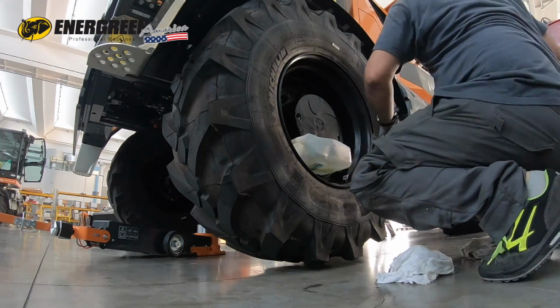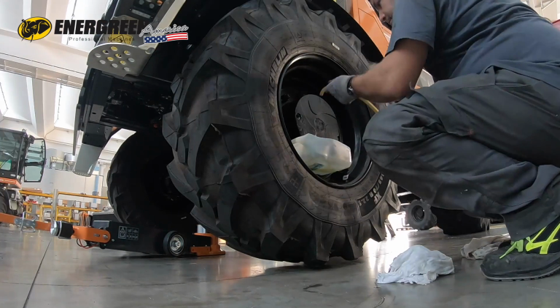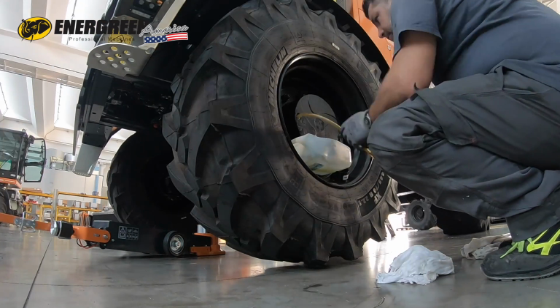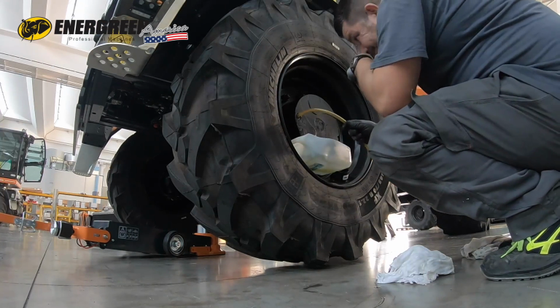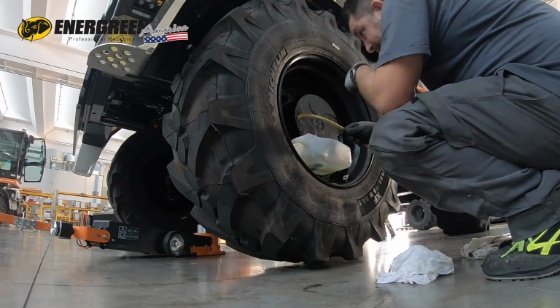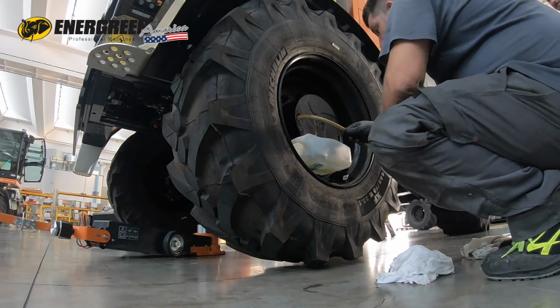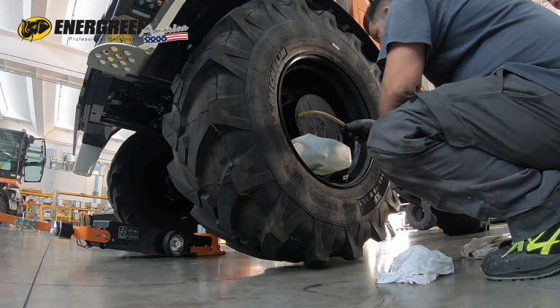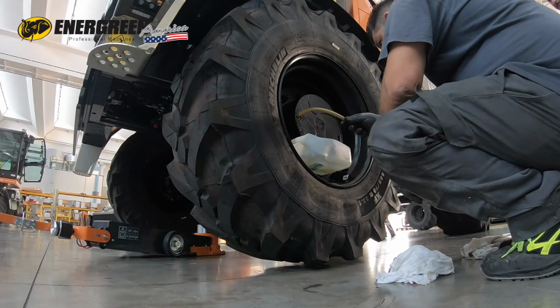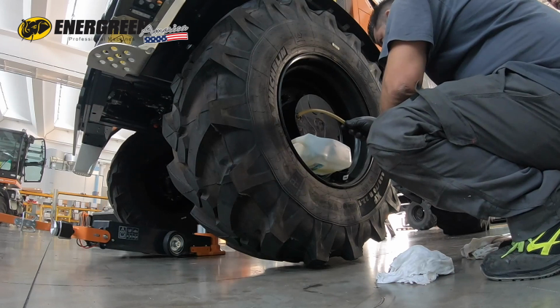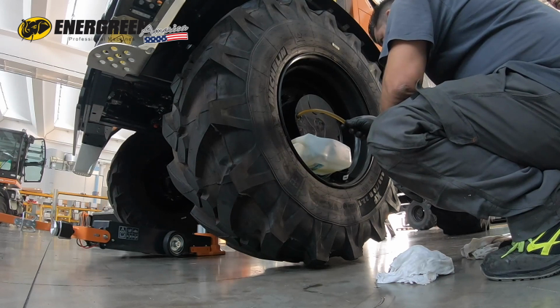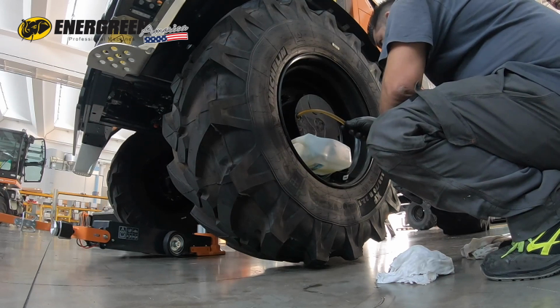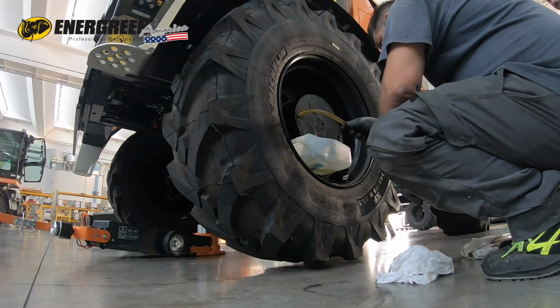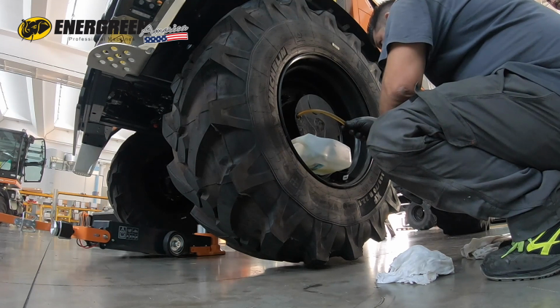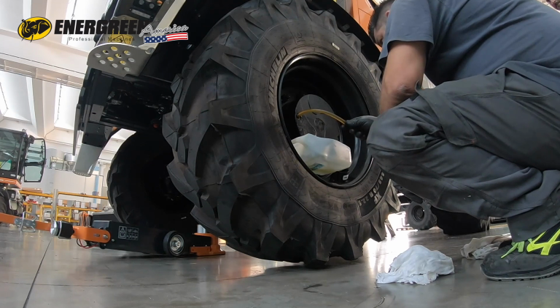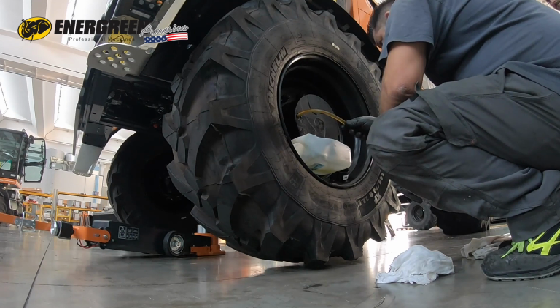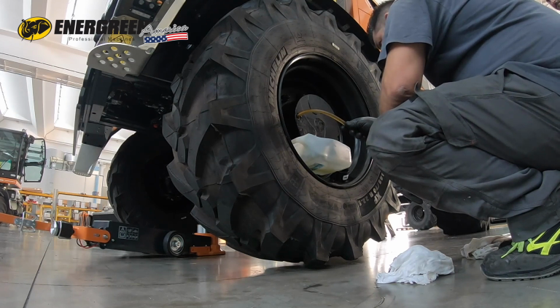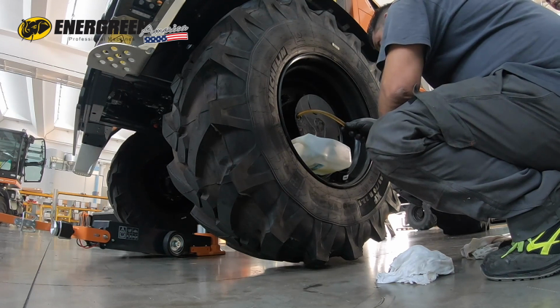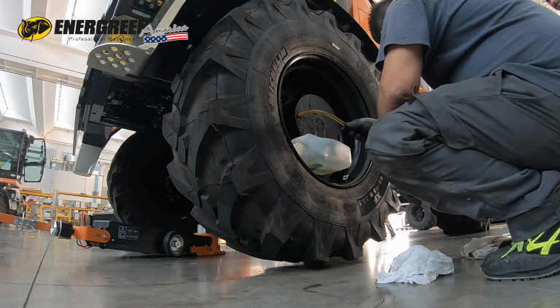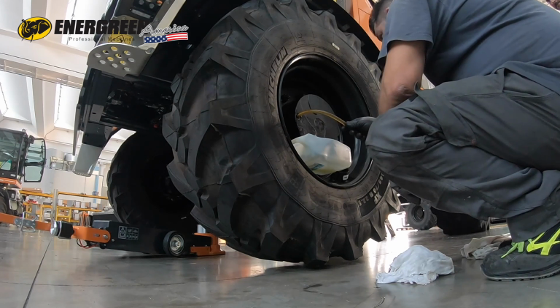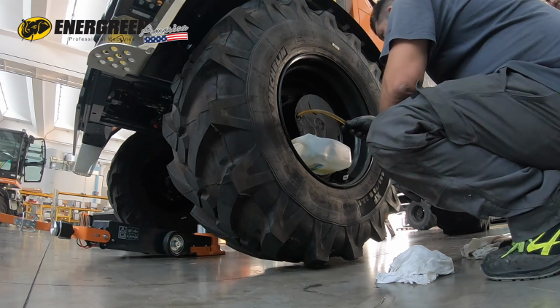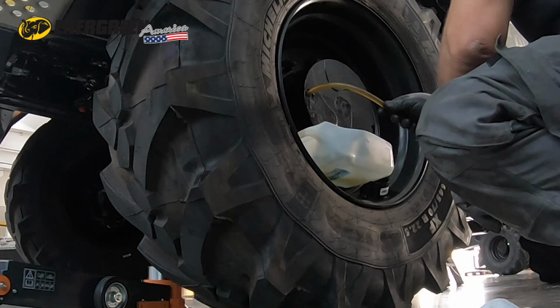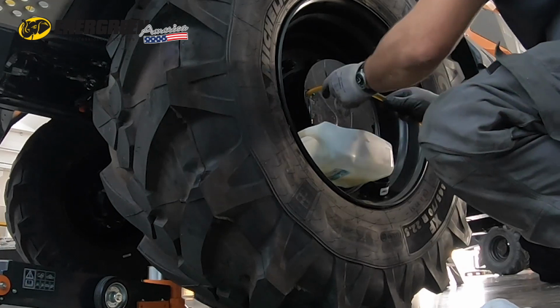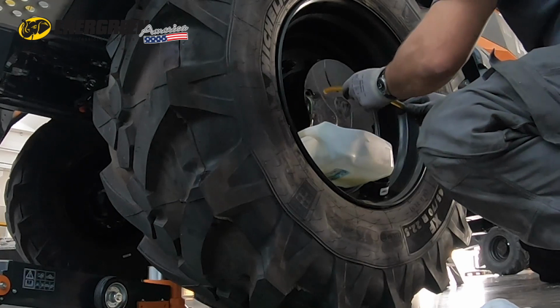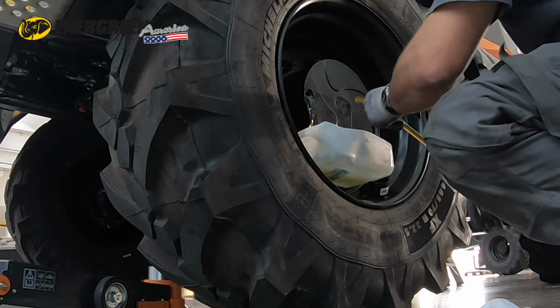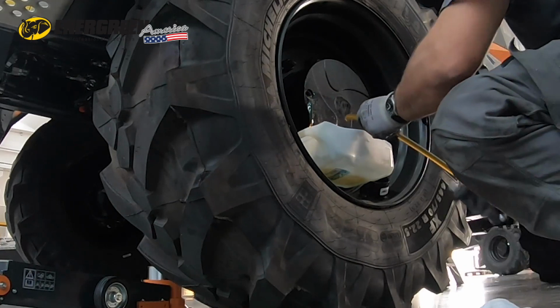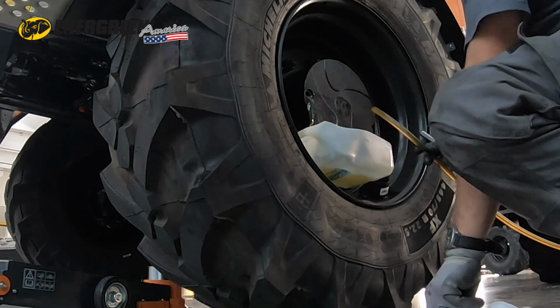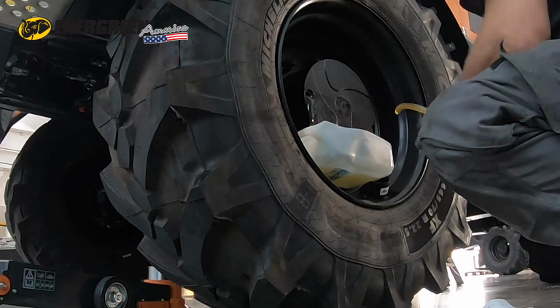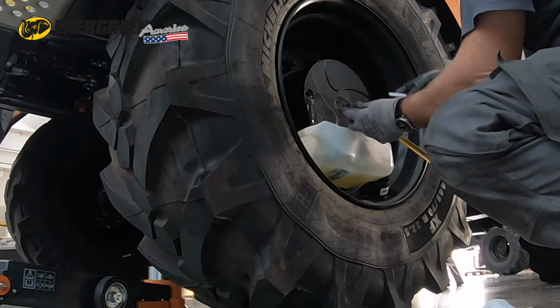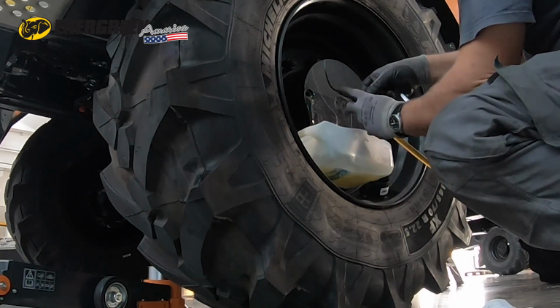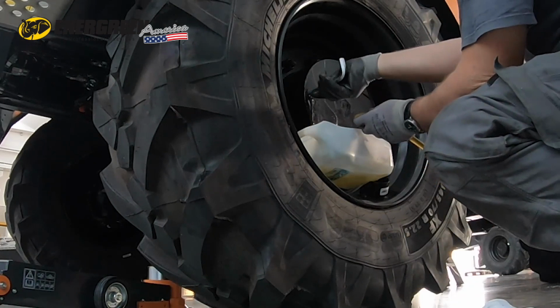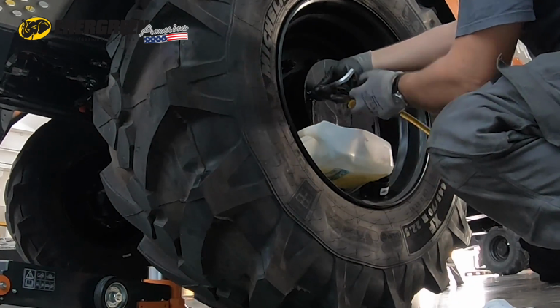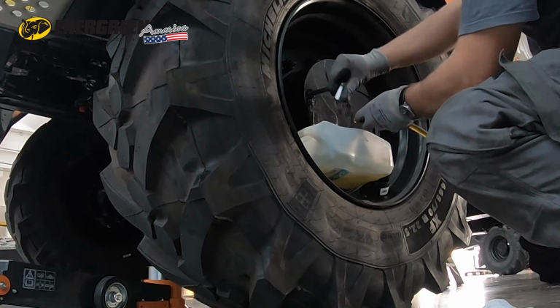Once all the oil has drained out, move the machine until the plug is on the horizontal axis of the machine. Fill through the filler hole until the oil is flush with the hole. Replace the plug.